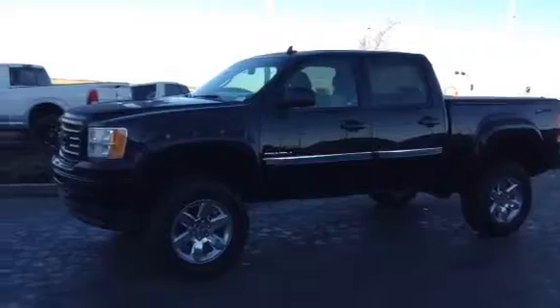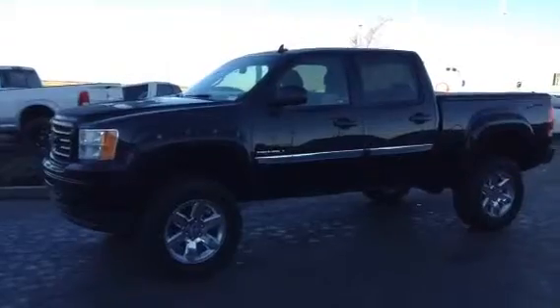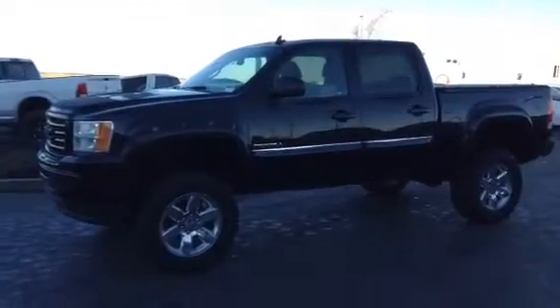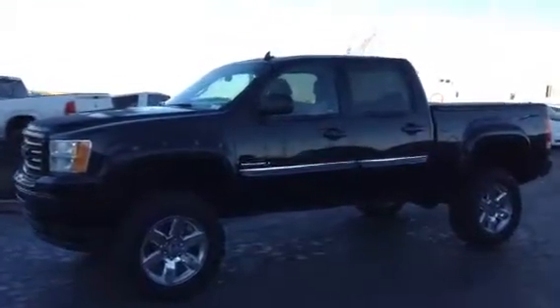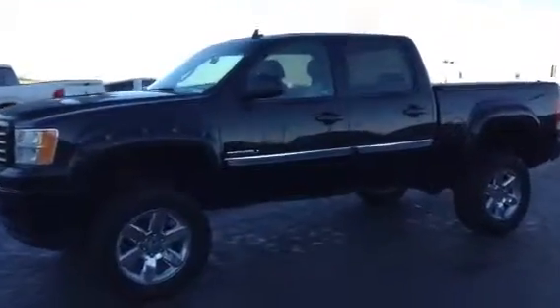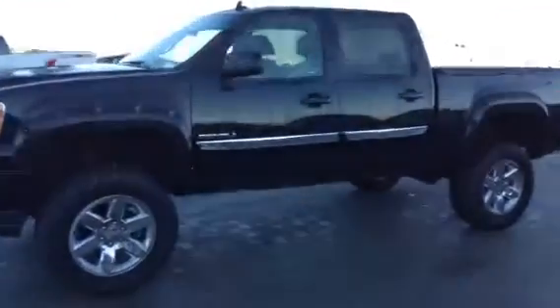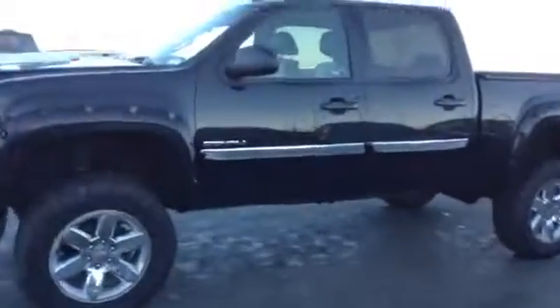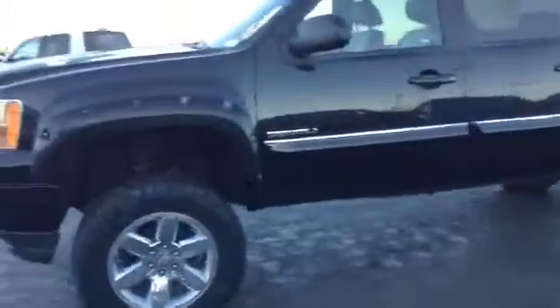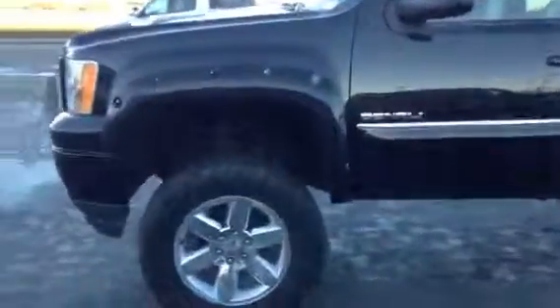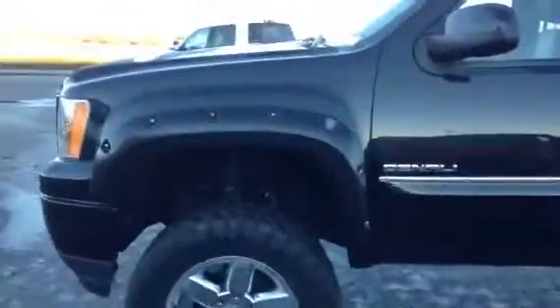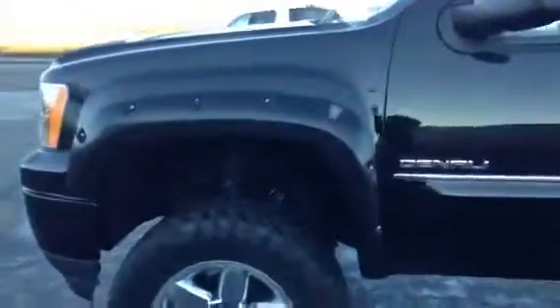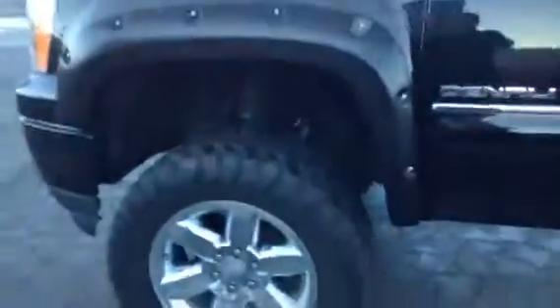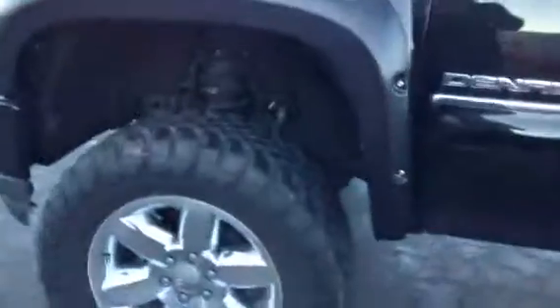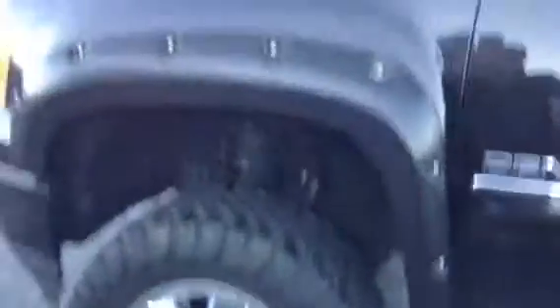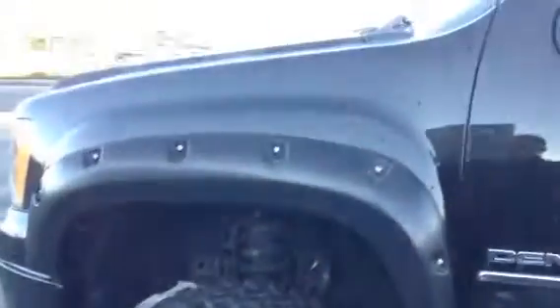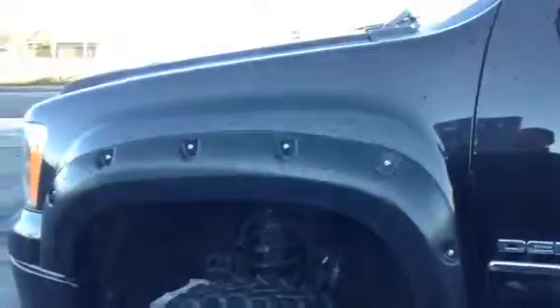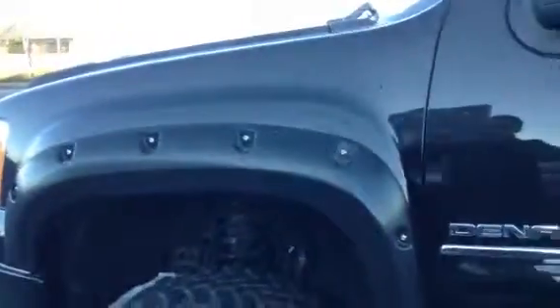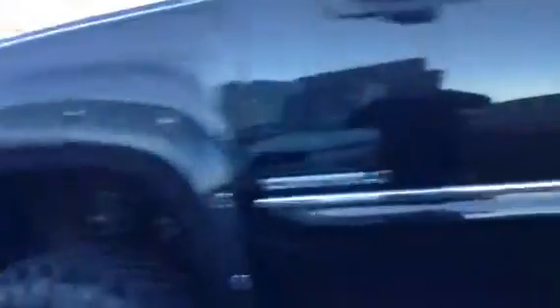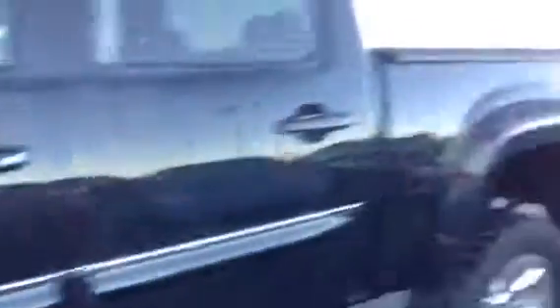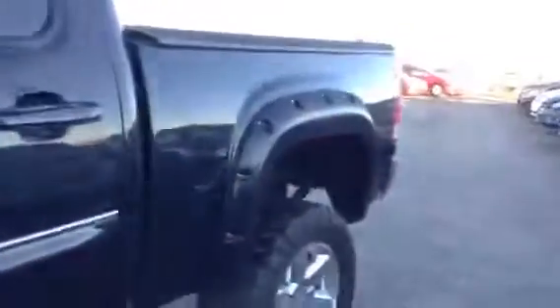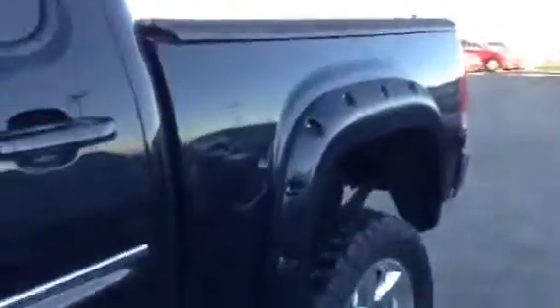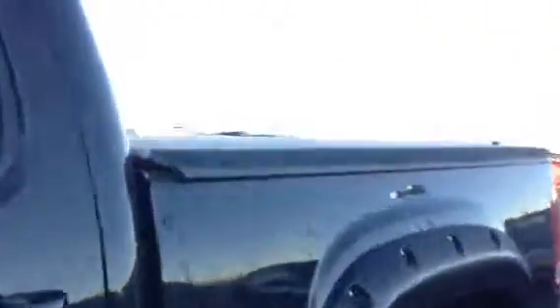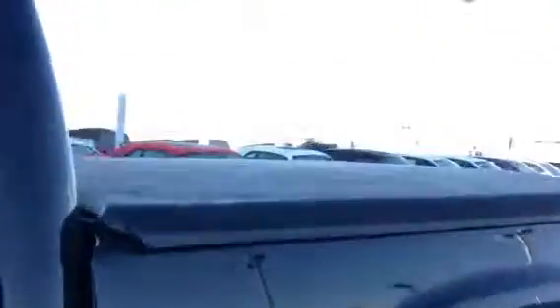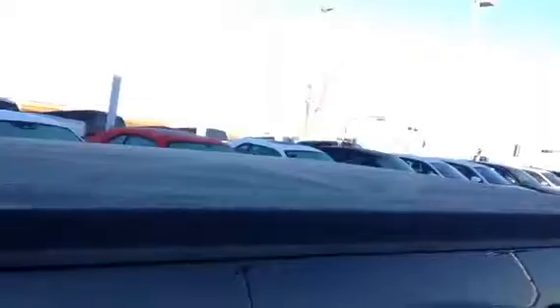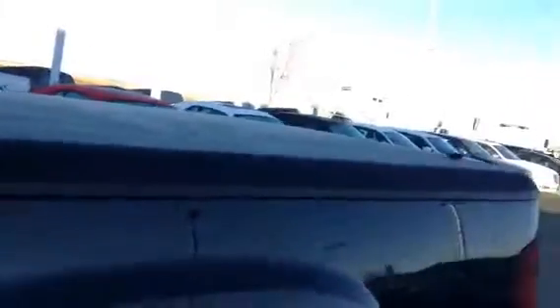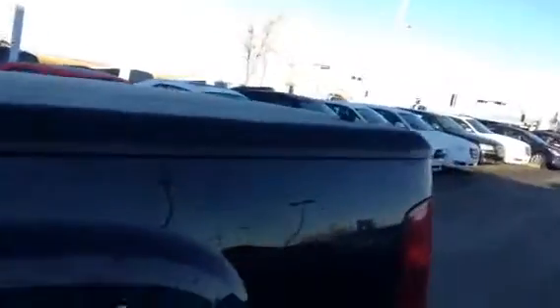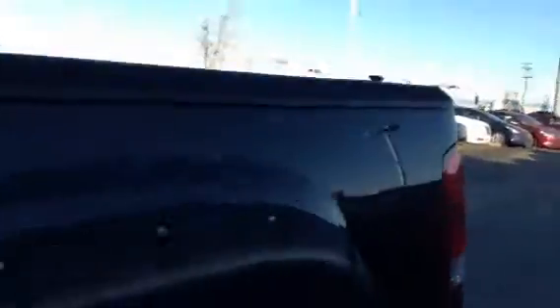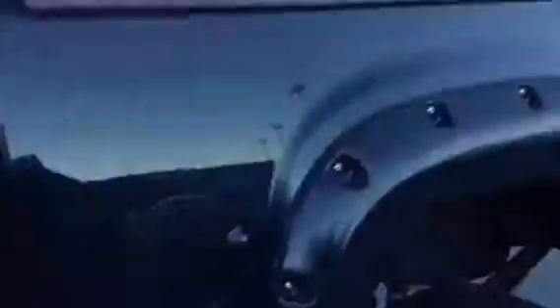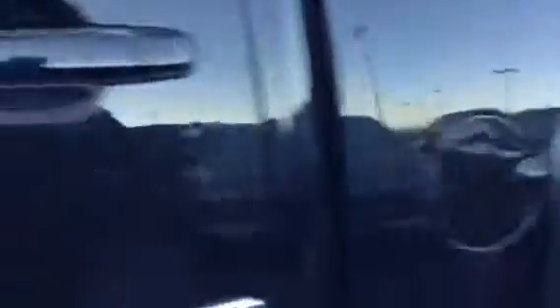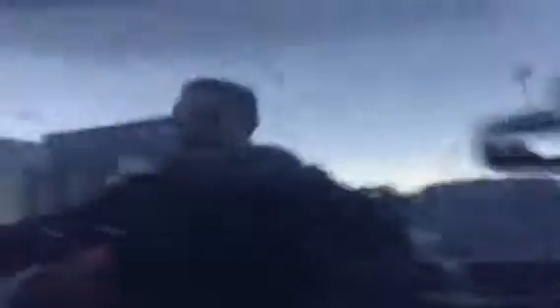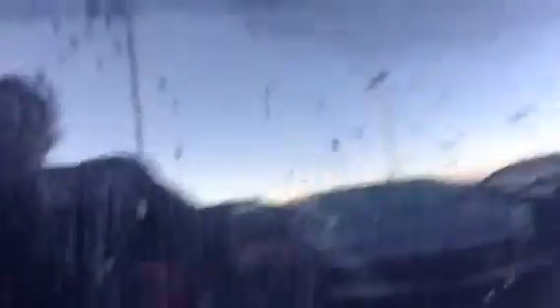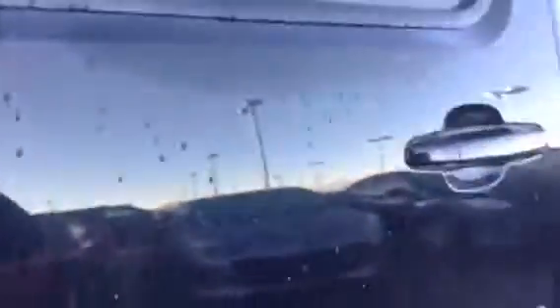She's just a phenomenal ride and I'm sure you're going to be impressed. Of course, as you can see right off the hop, beautiful lift kit already installed, nice fender flares, tunnel cover over the box — a bunch of stuff you don't have to worry about dealing with.